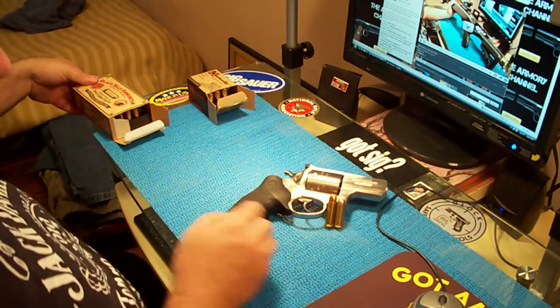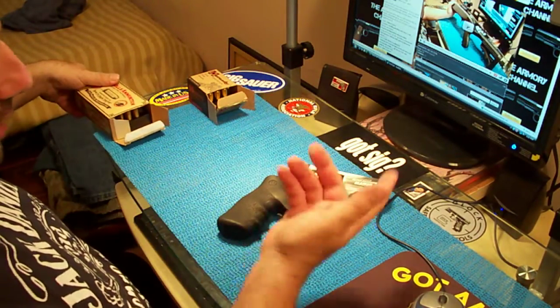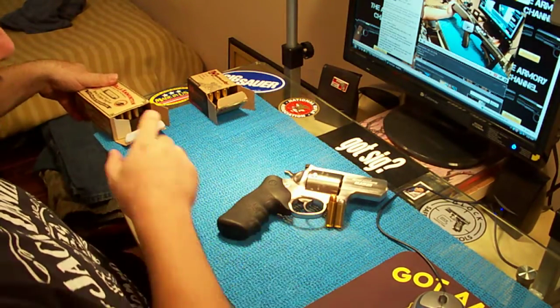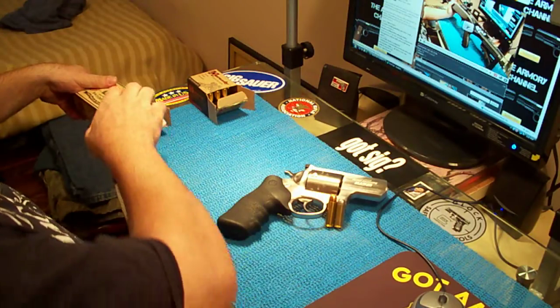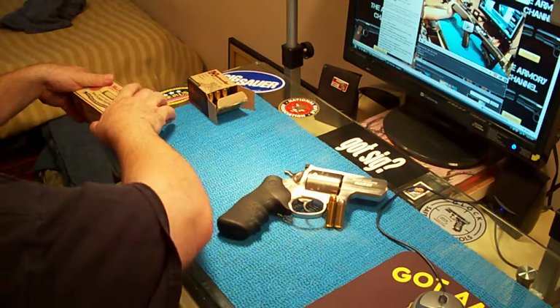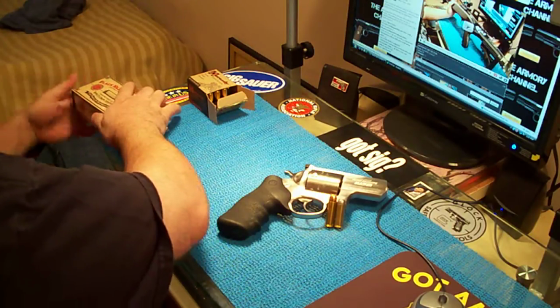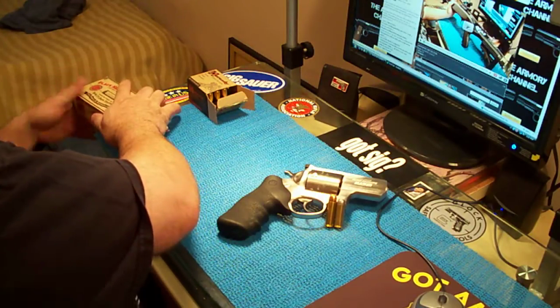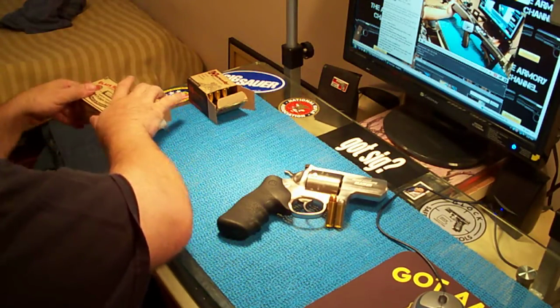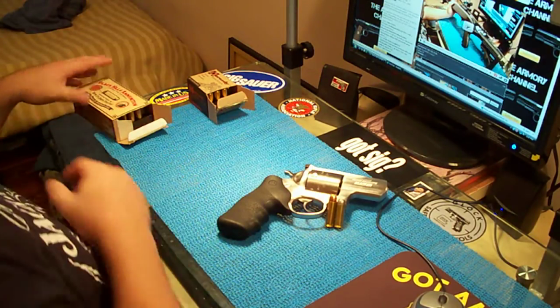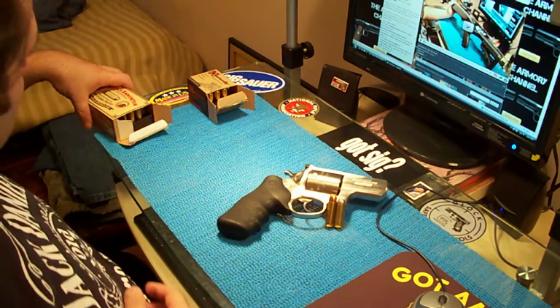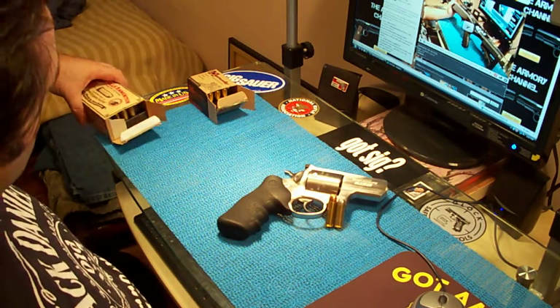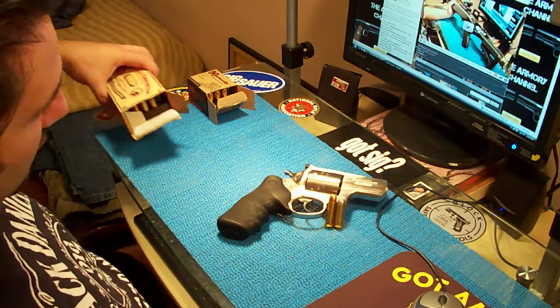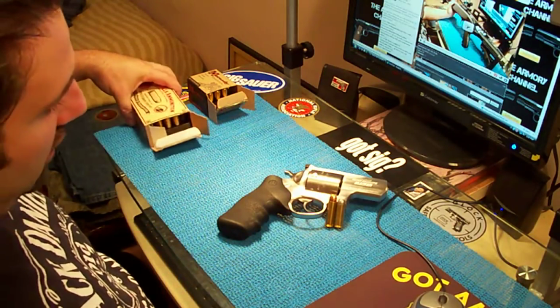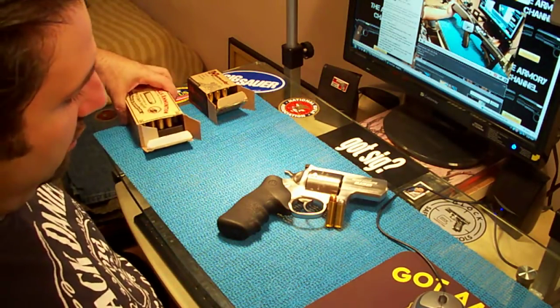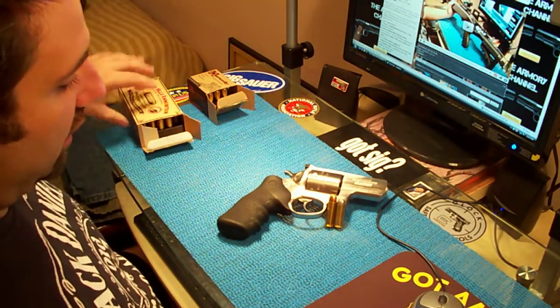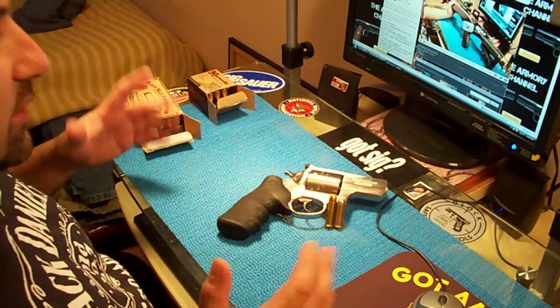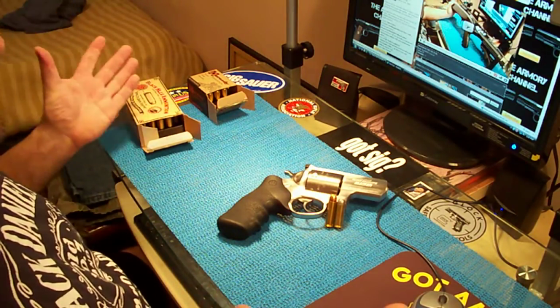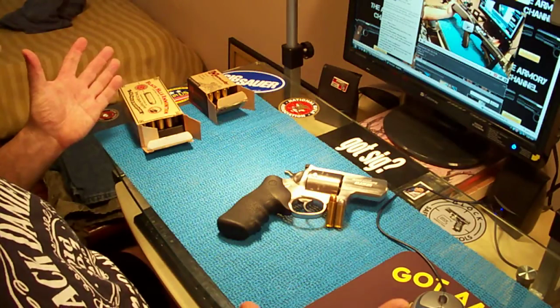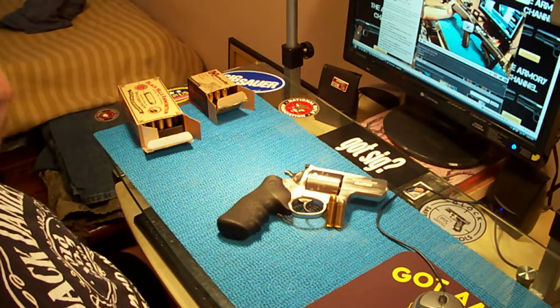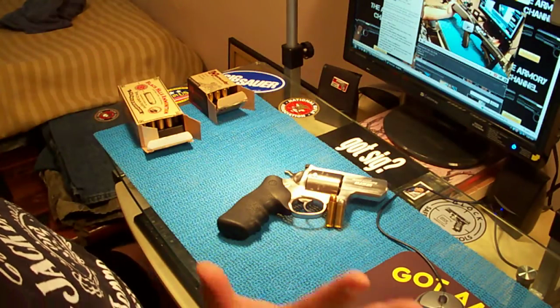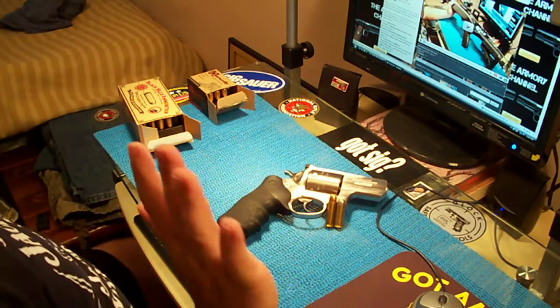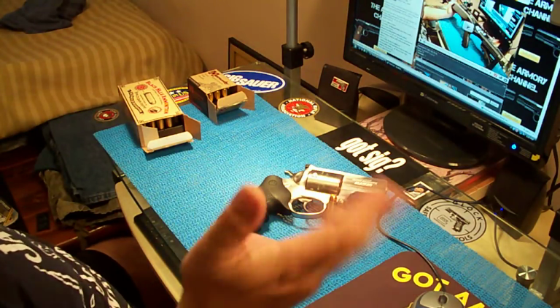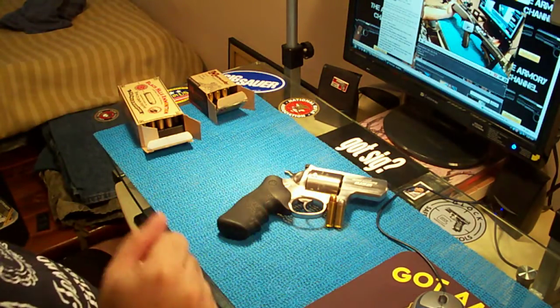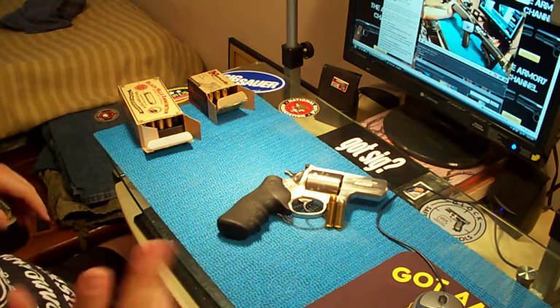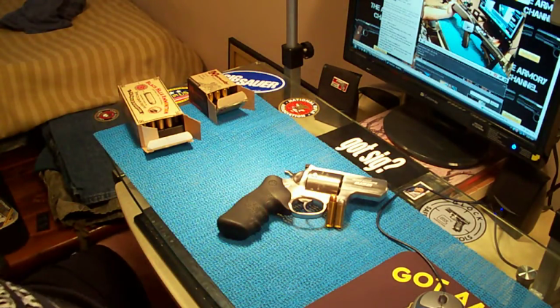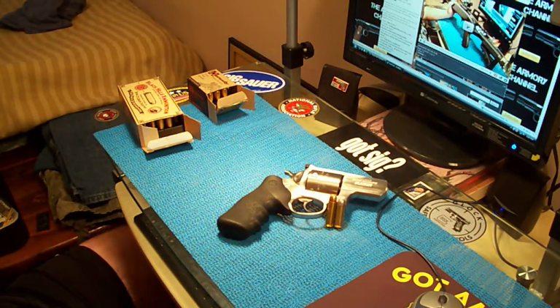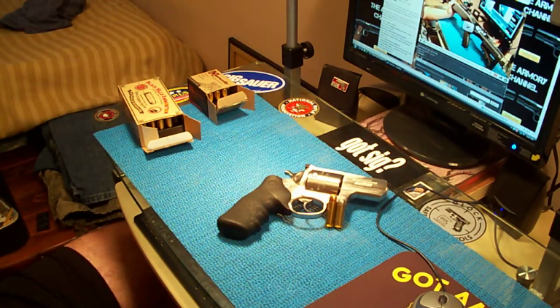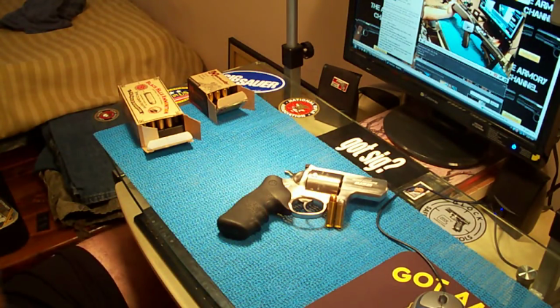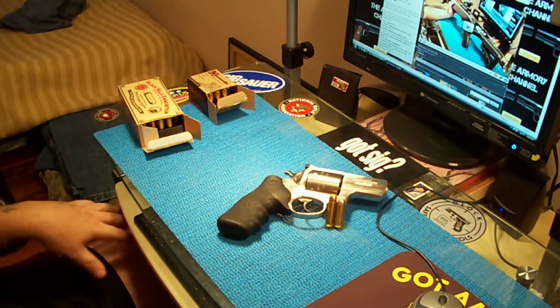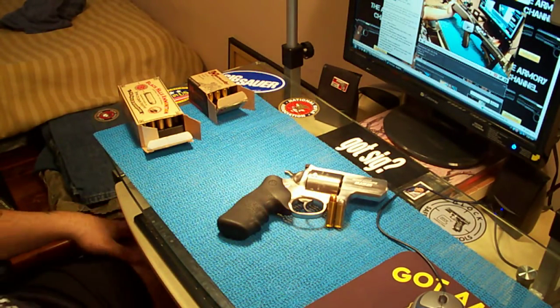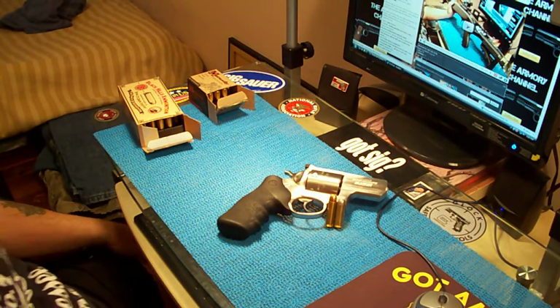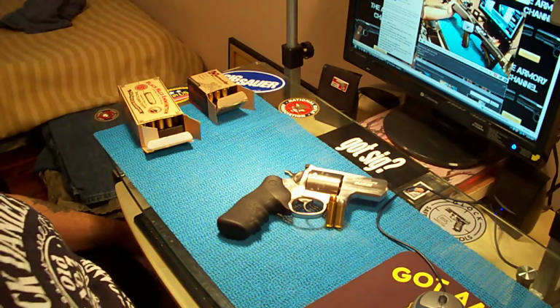That's for hunting bear and stuff like that — that's what that's for. But like I said, if you live on an open range, you can use it for home protection. Definitely.